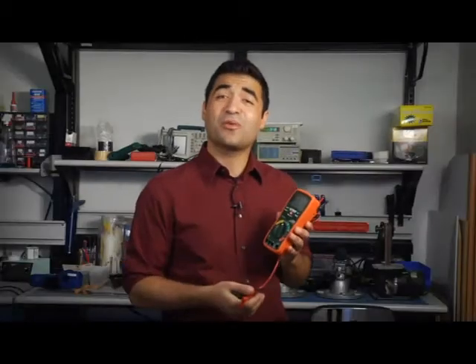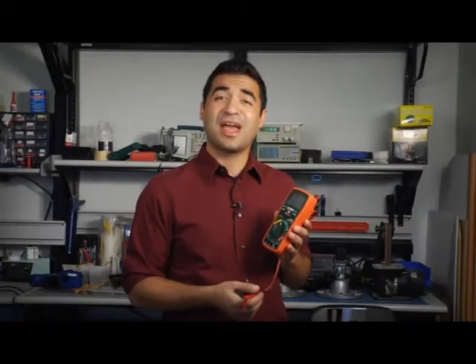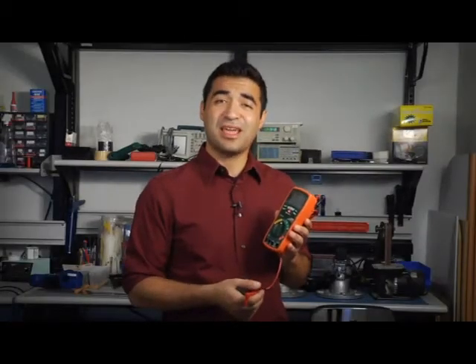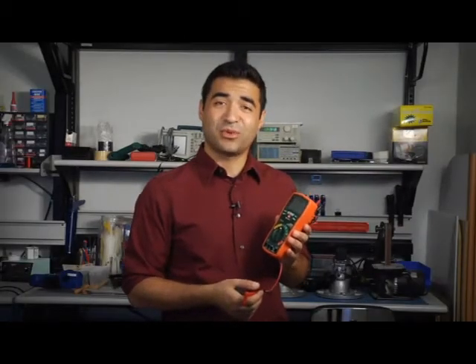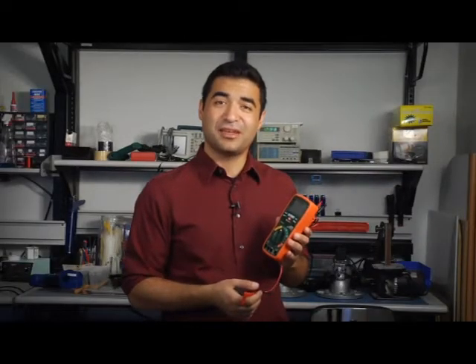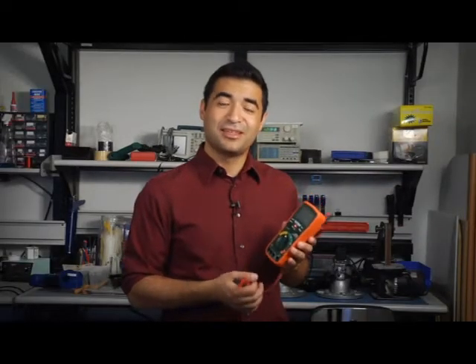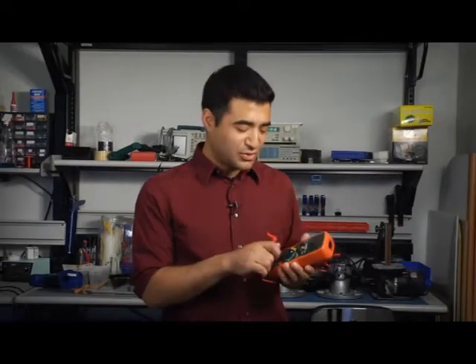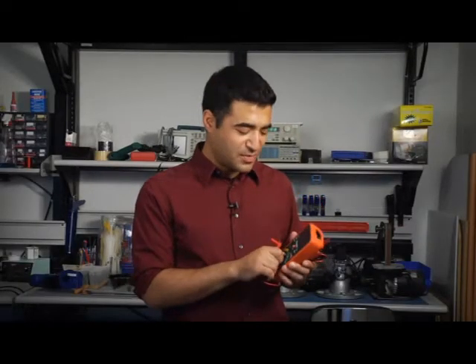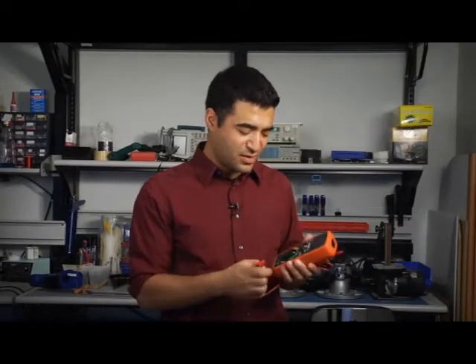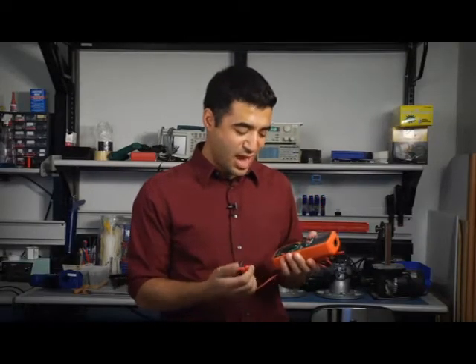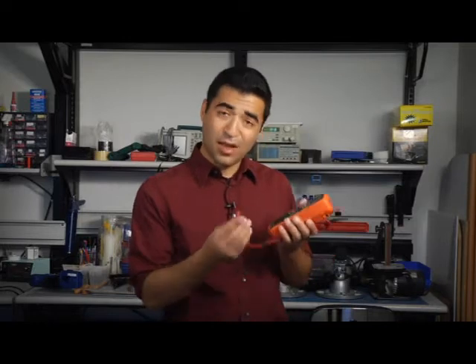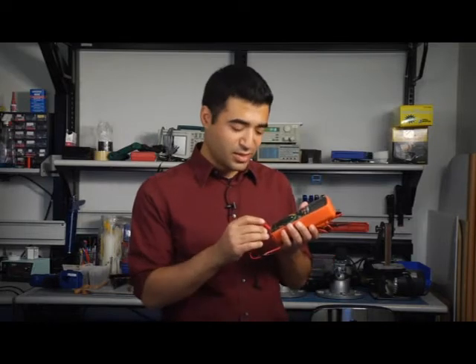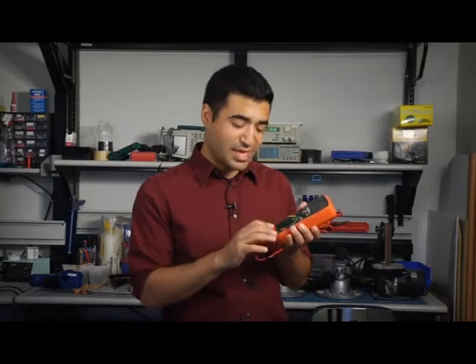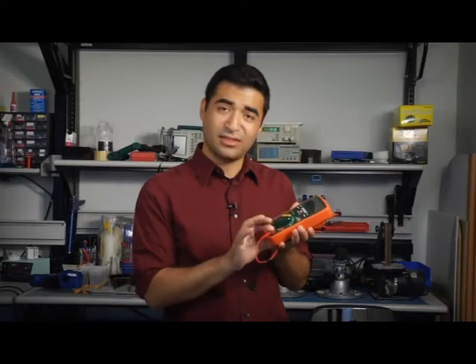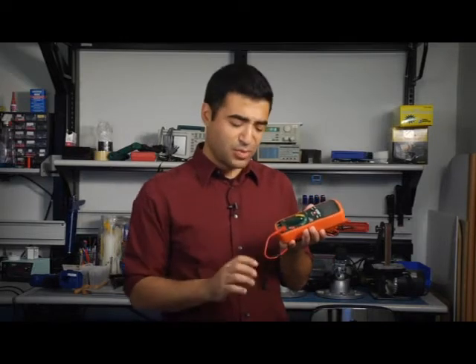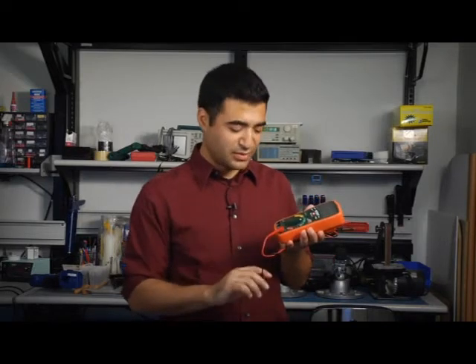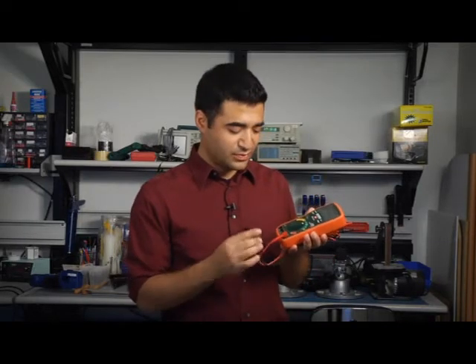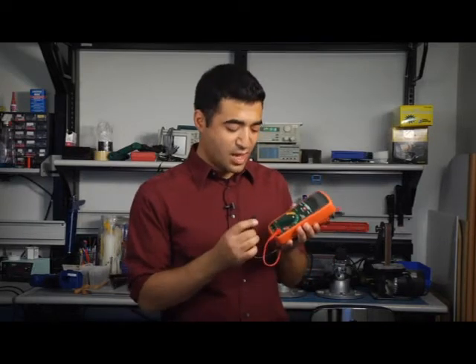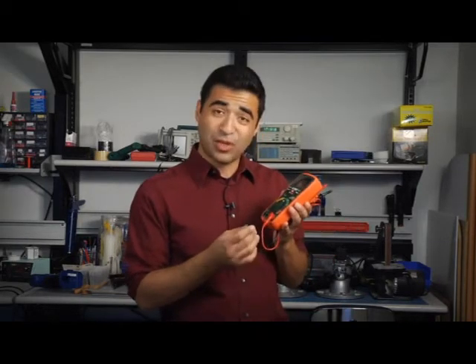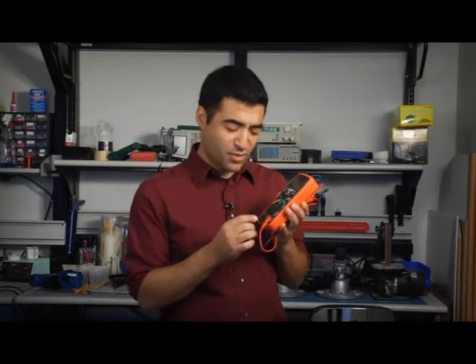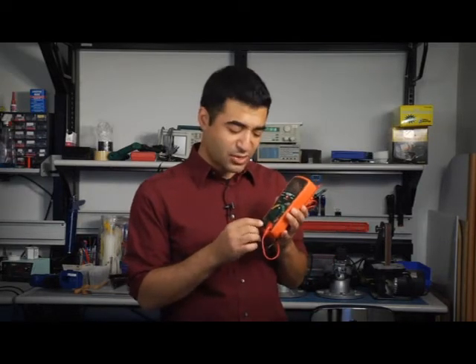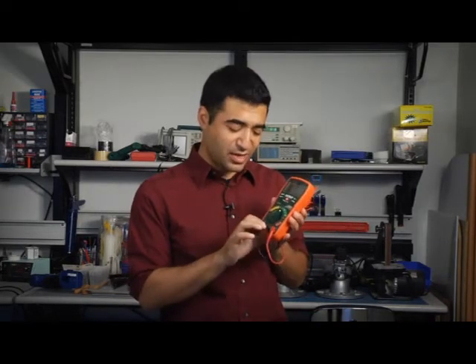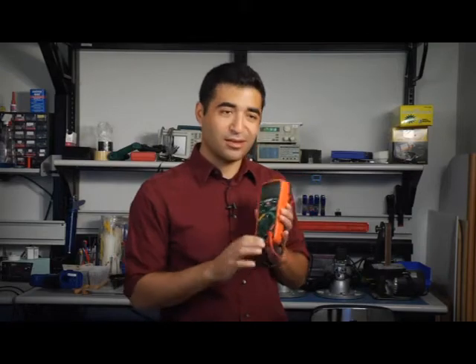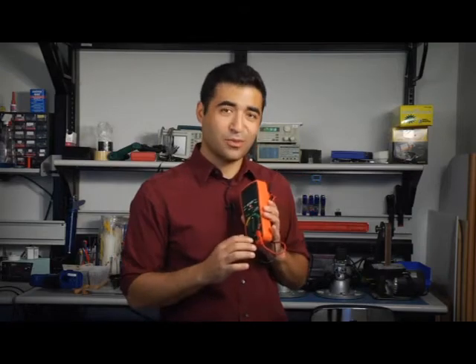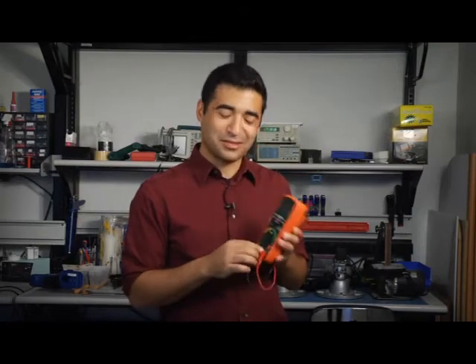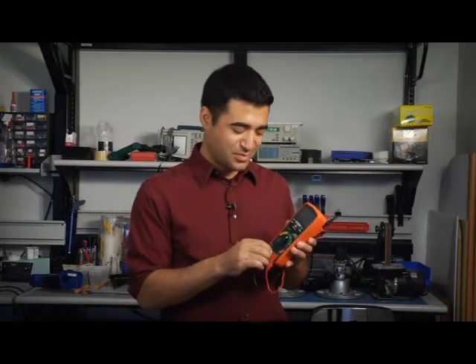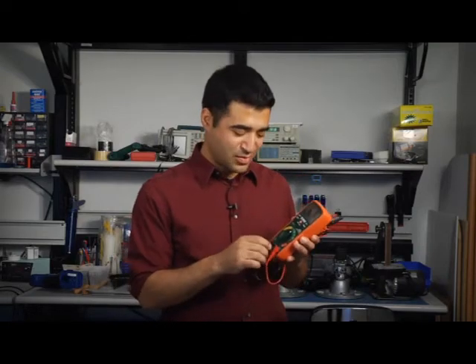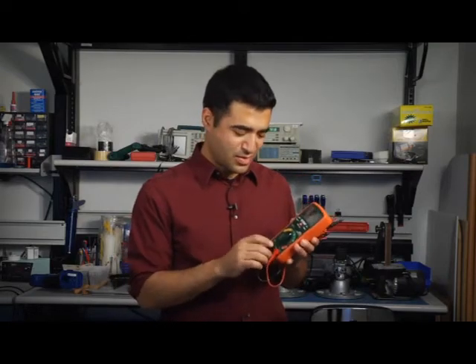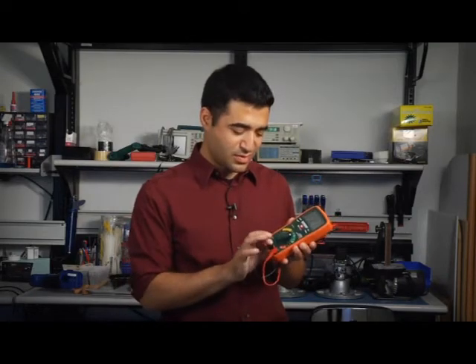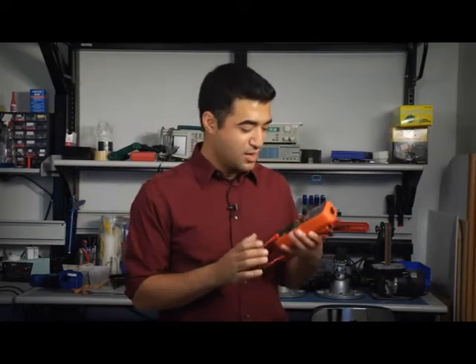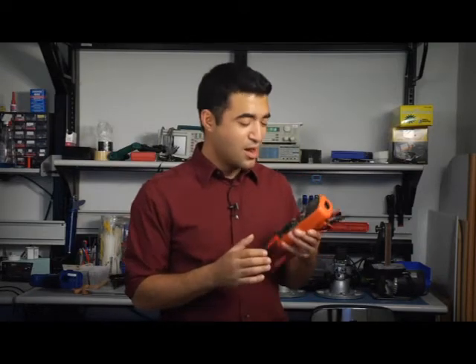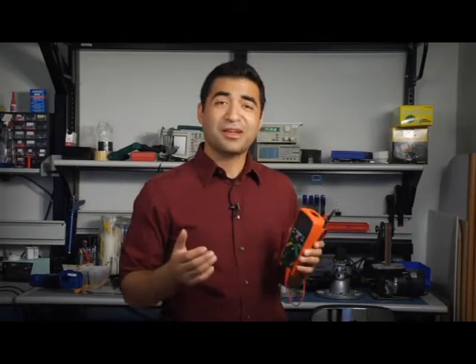I've got with me the Extech EX470. To get started, just turn the meter on and plug your test leads into your input jacks. If you plug it into the wrong input jack, you get a nice little warning. Plug it right in — we're ready to go.